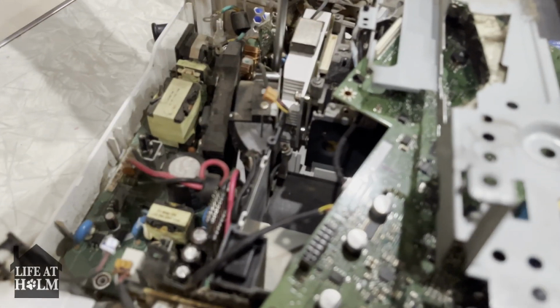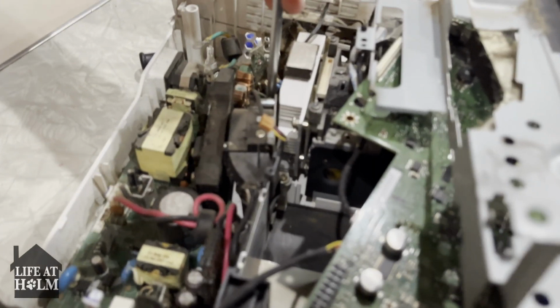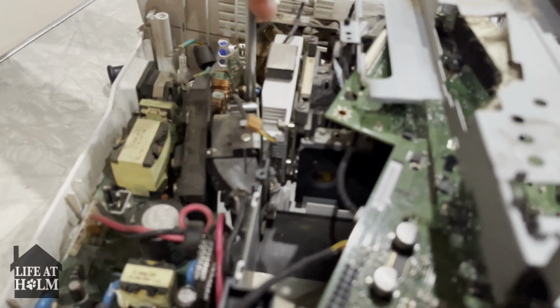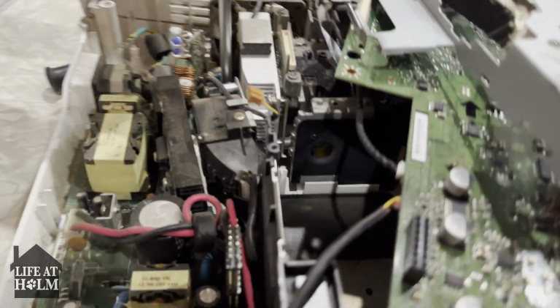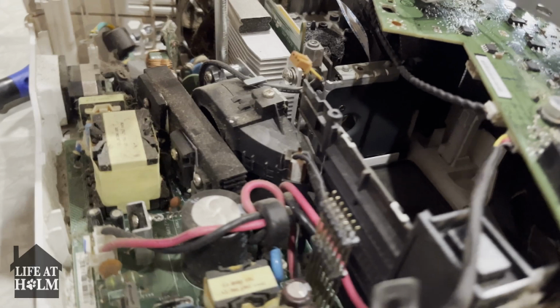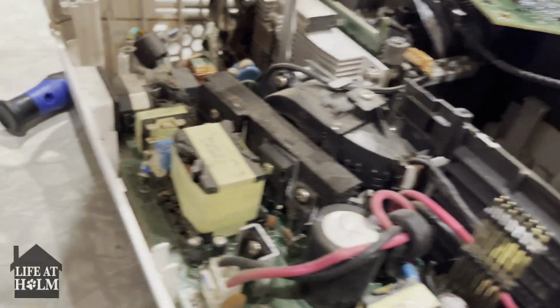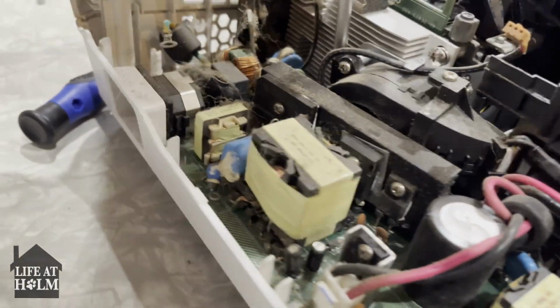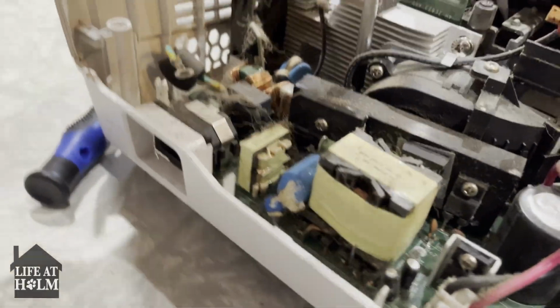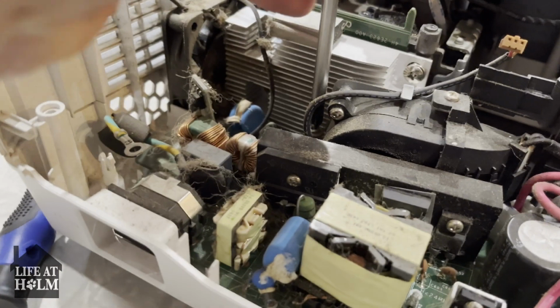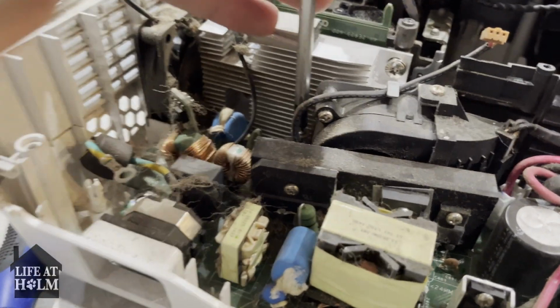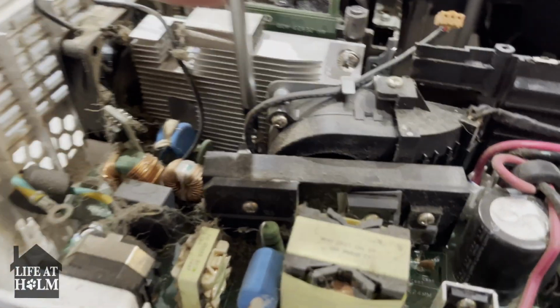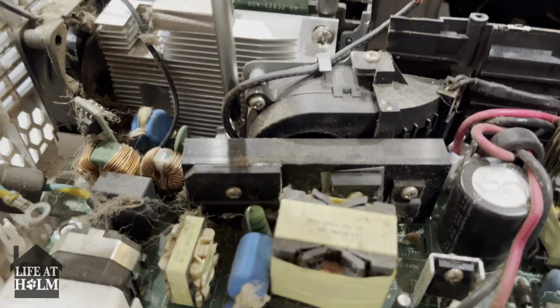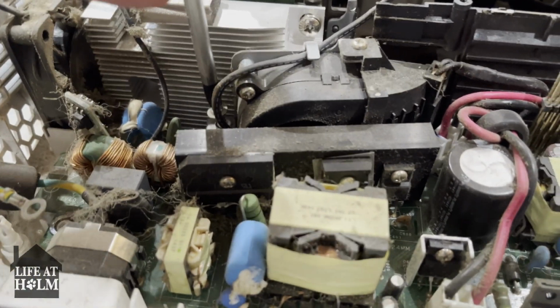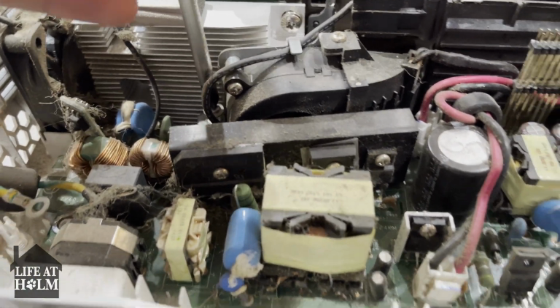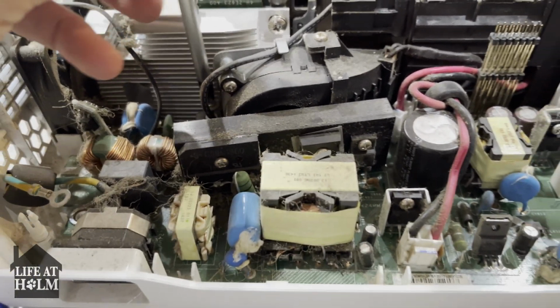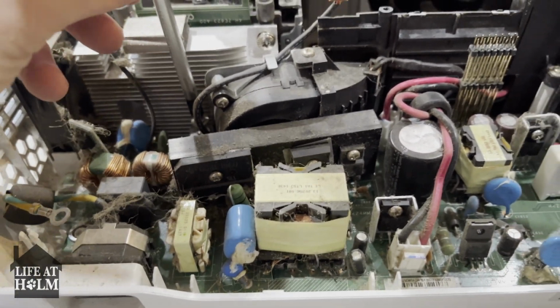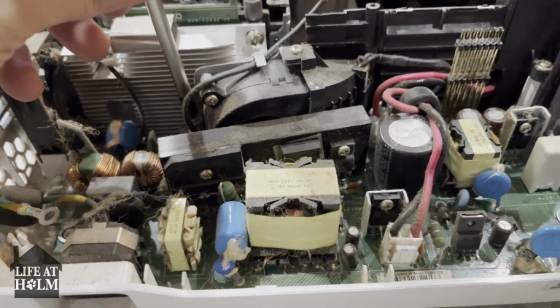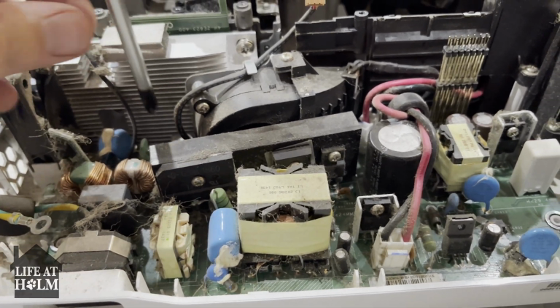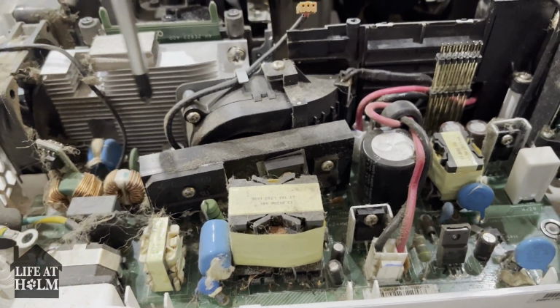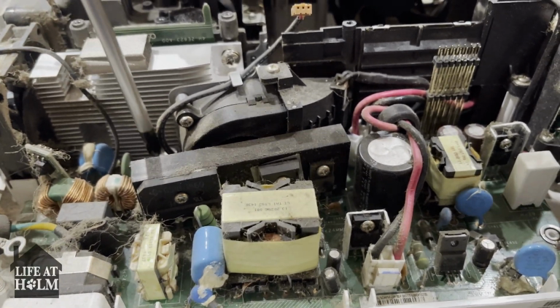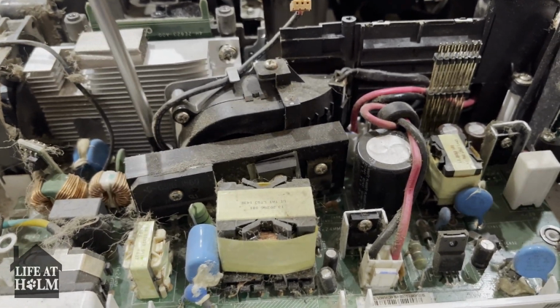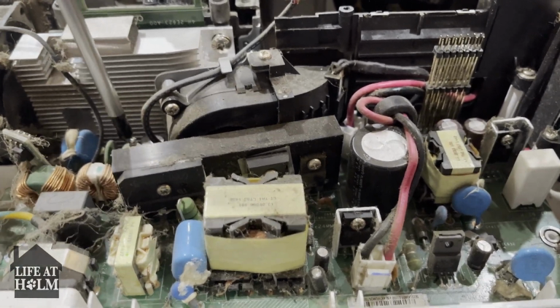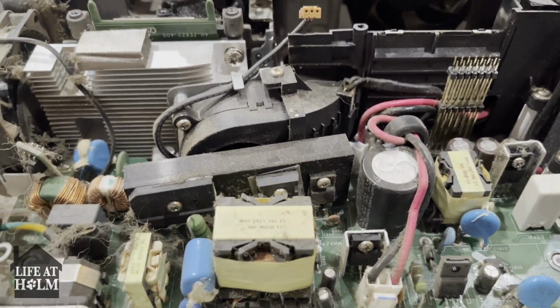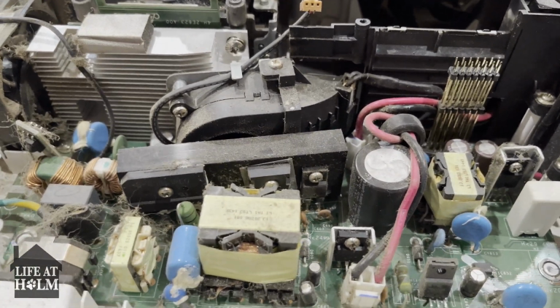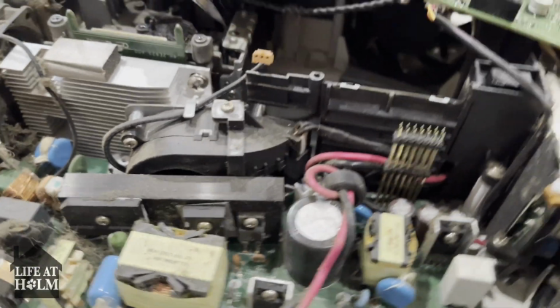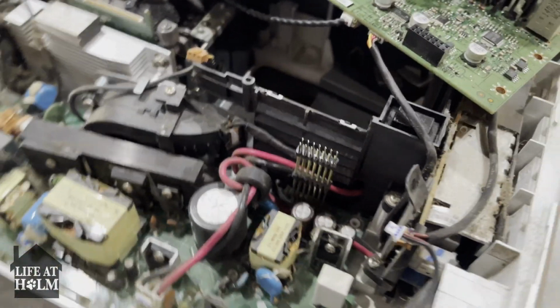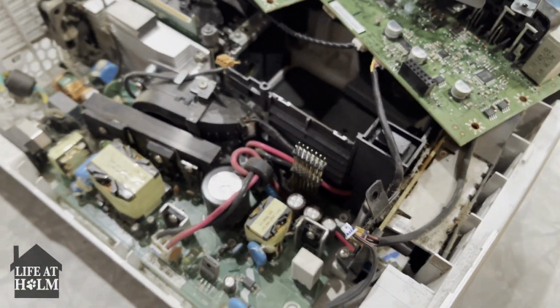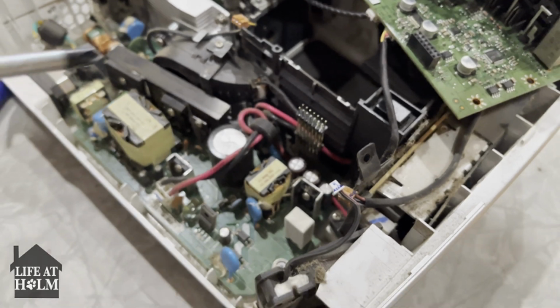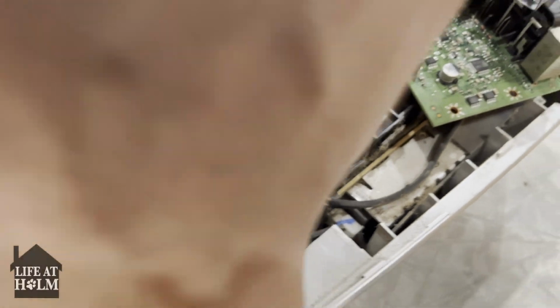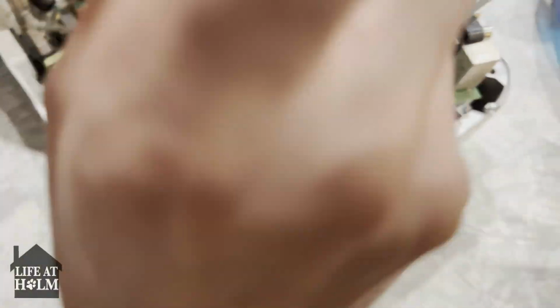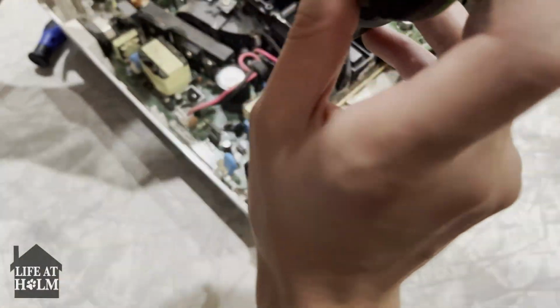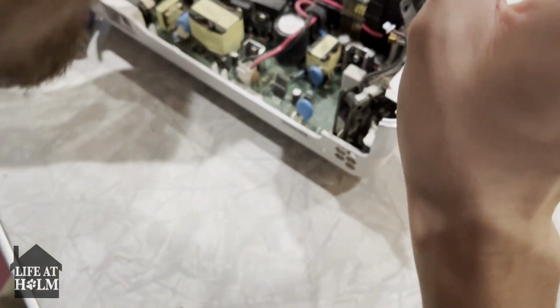The problem in my opinion is probably going to be right down here. This thing has been in use for seven years, and so this is very expected, believe it or not, that this will happen because it's been in use for so long.